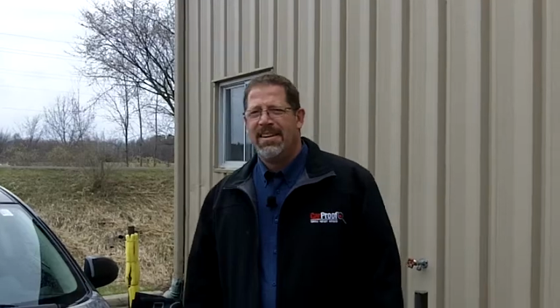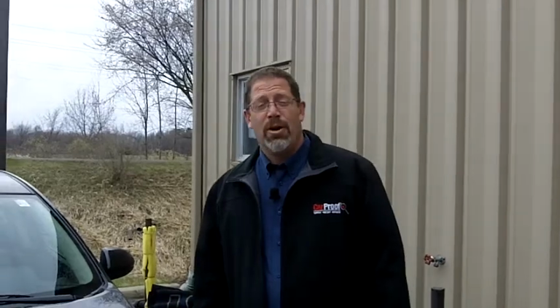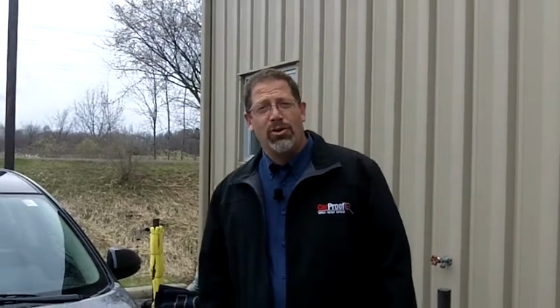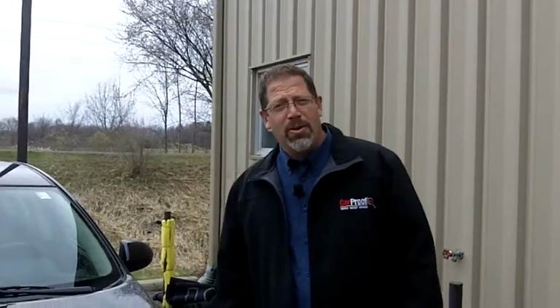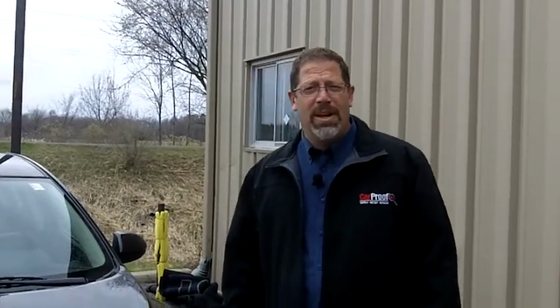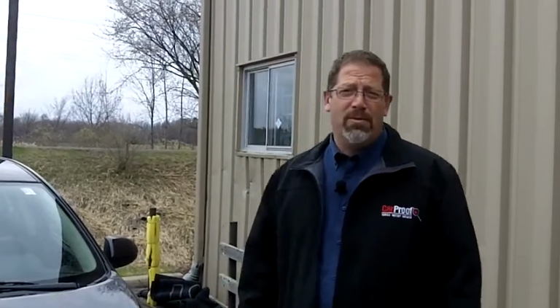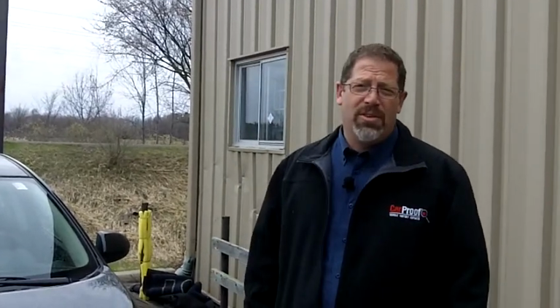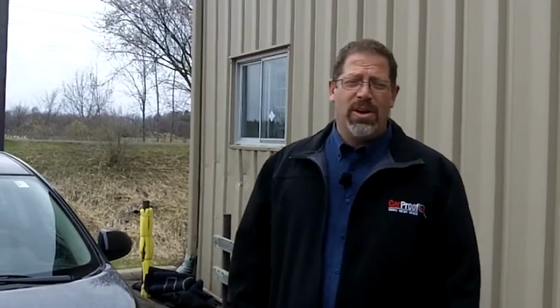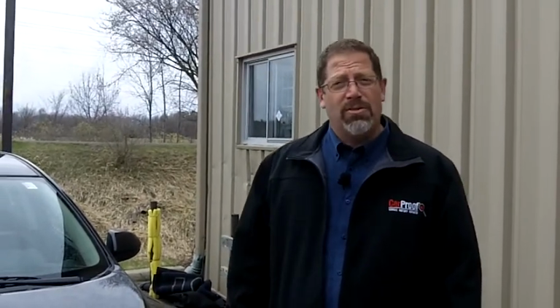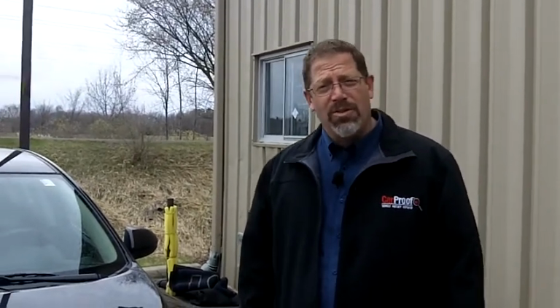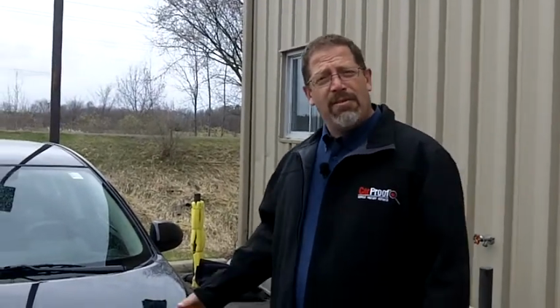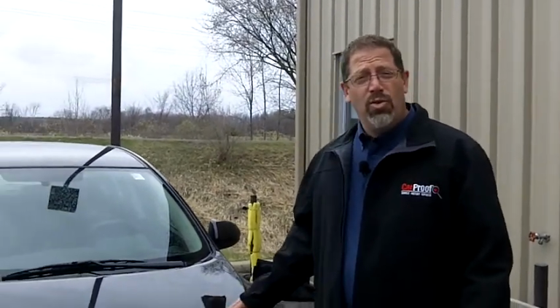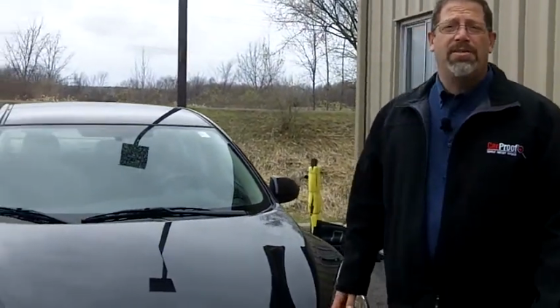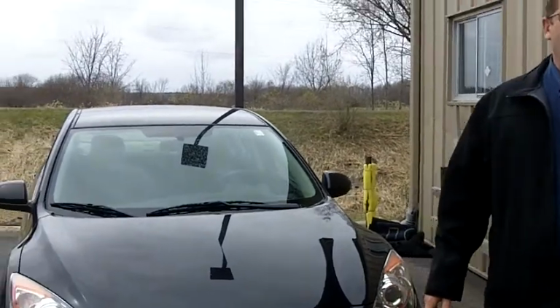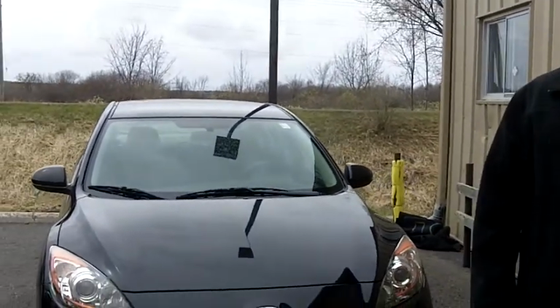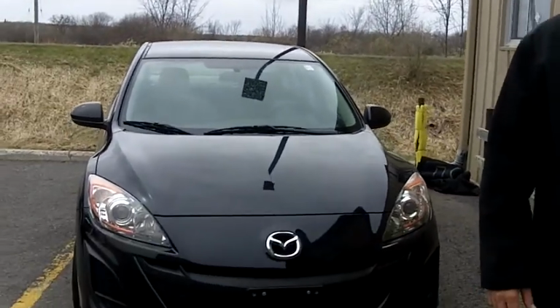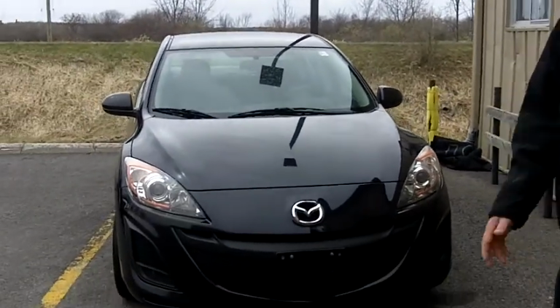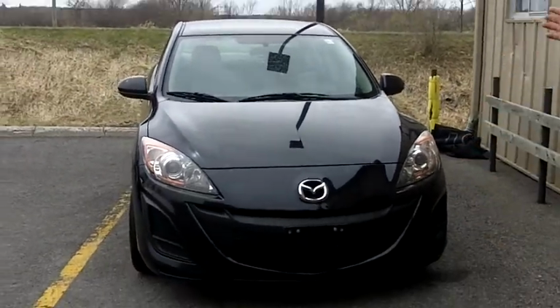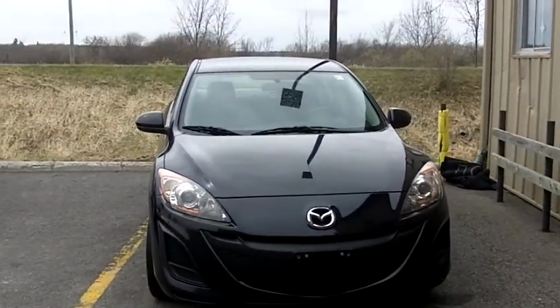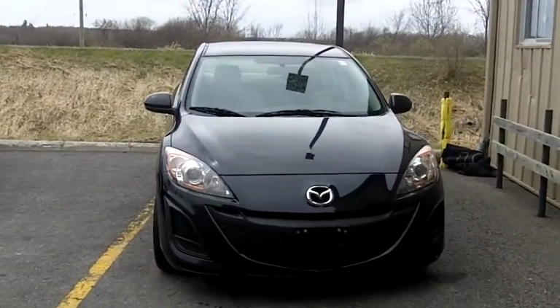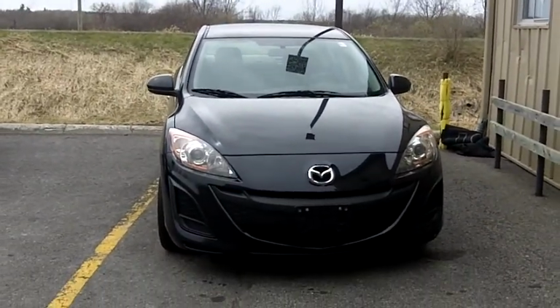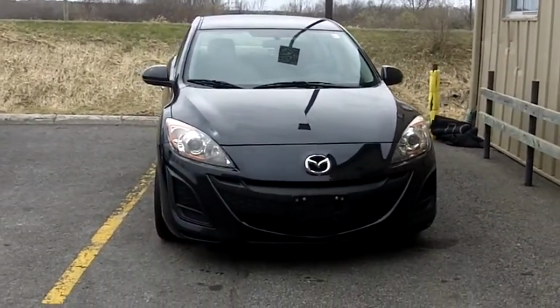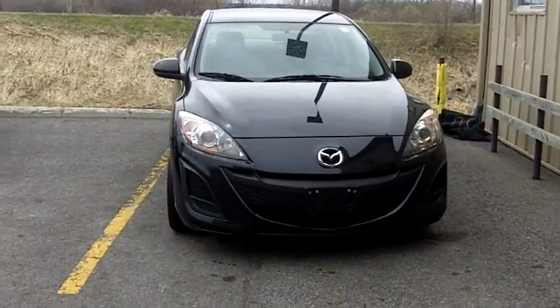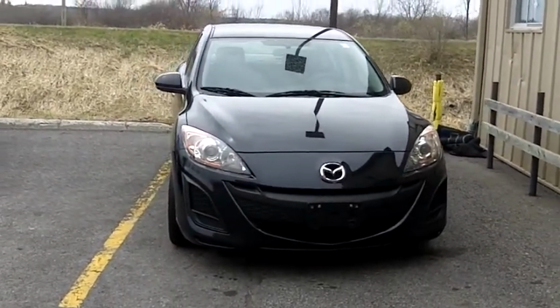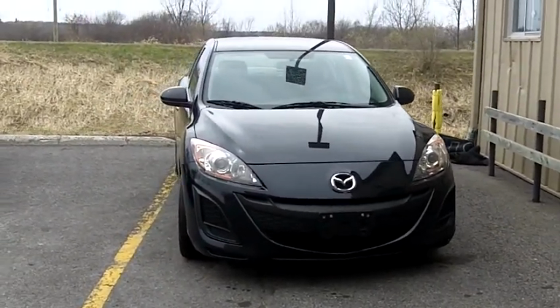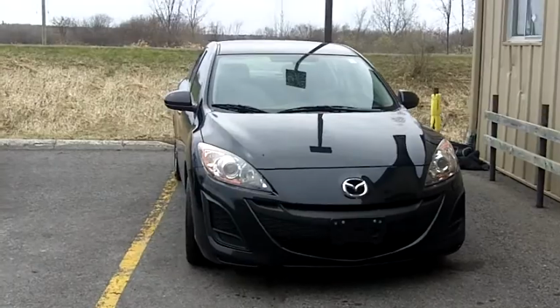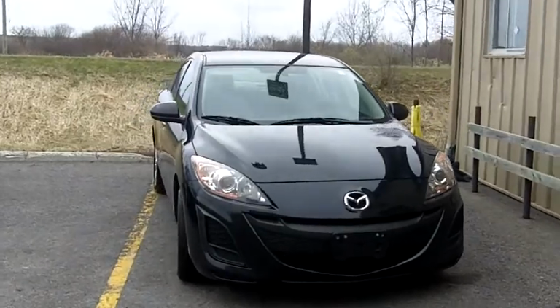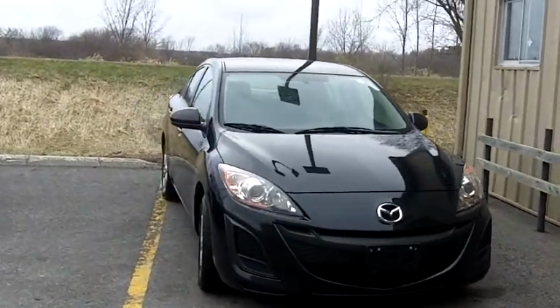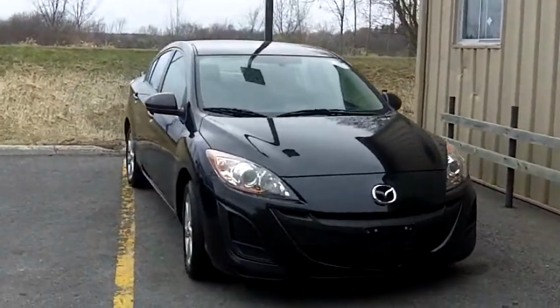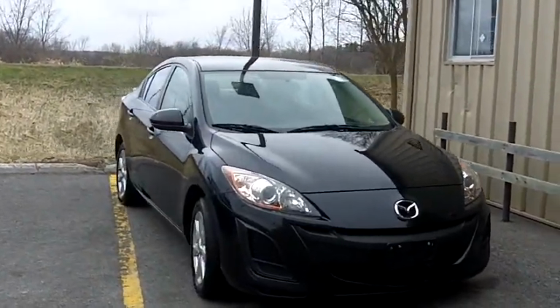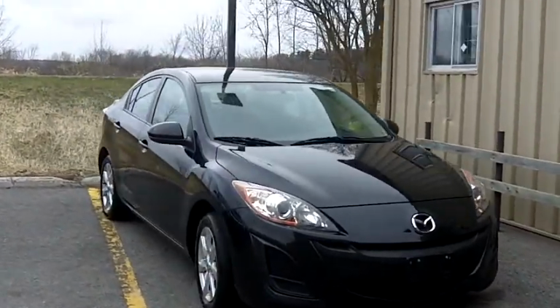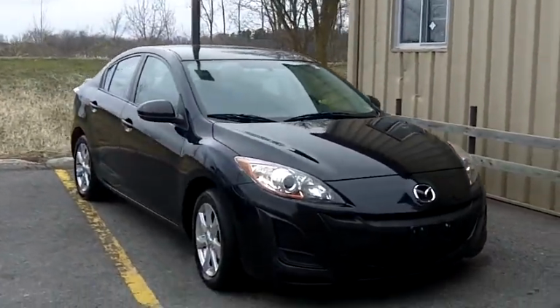Mark Gervais at Turpain Auto World, 185 Robertson Road here in Bell's Corners. I've got a 2011 Mazda 3. This thing is nearly new — black in color, alloy wheels, four-door sedan. This is a great sharp looking little car.